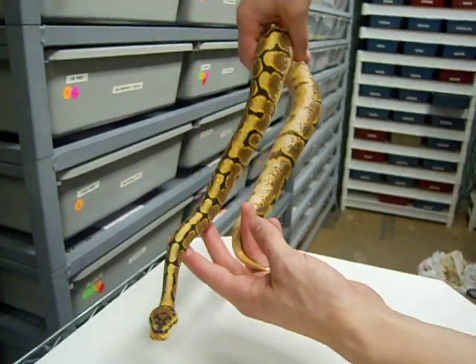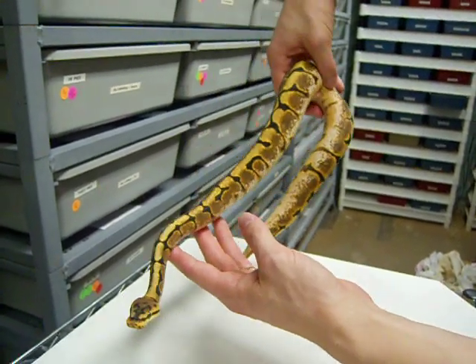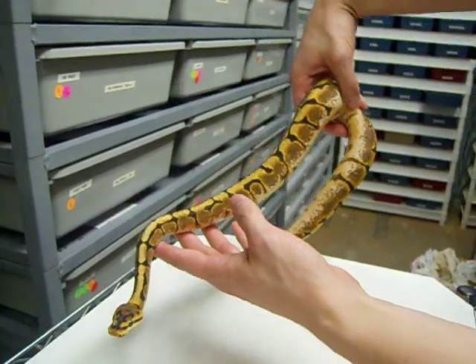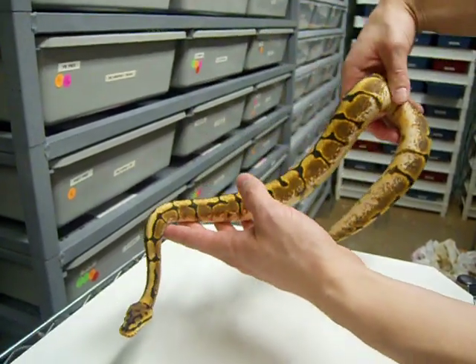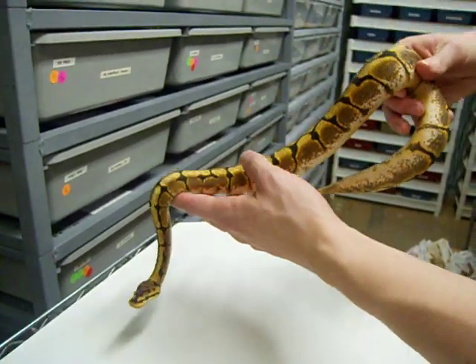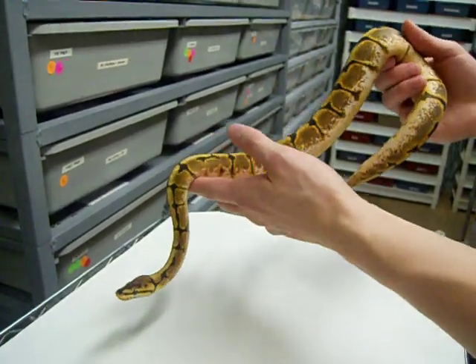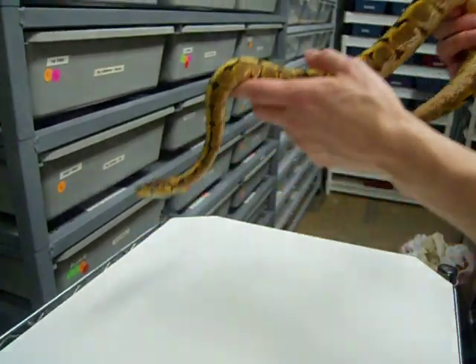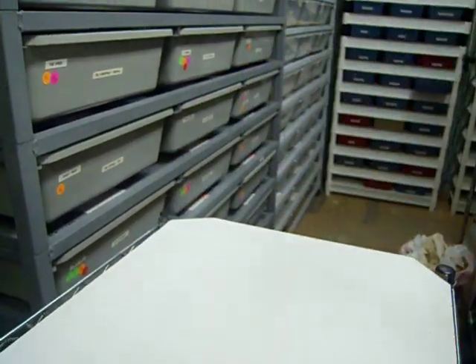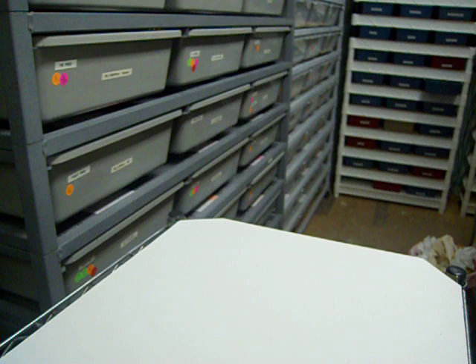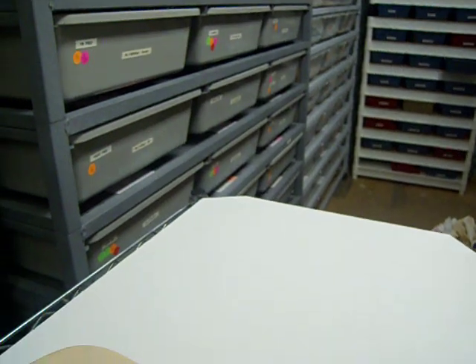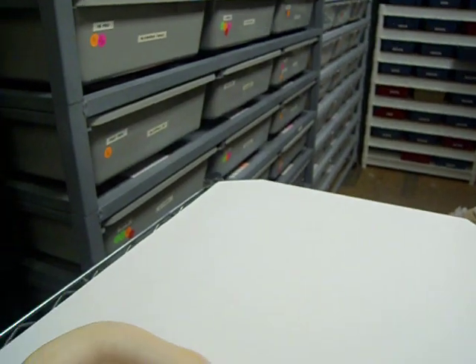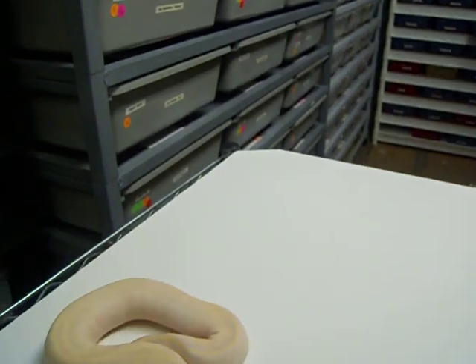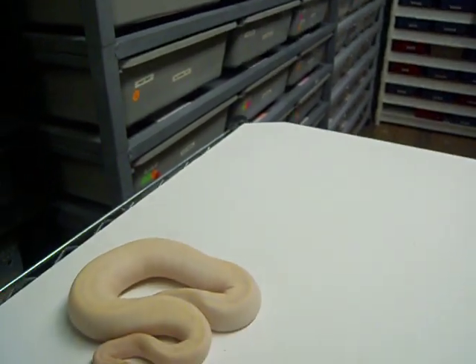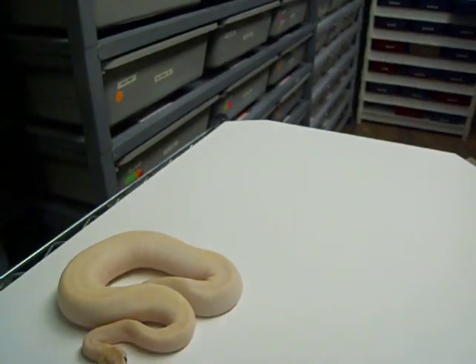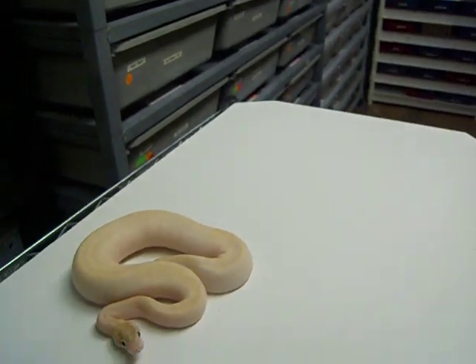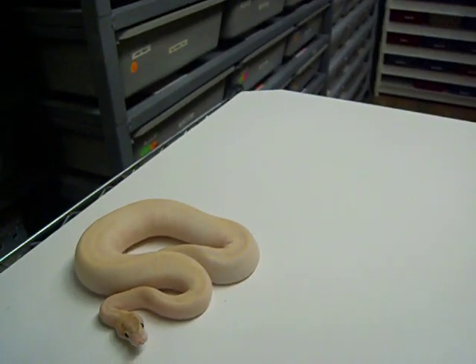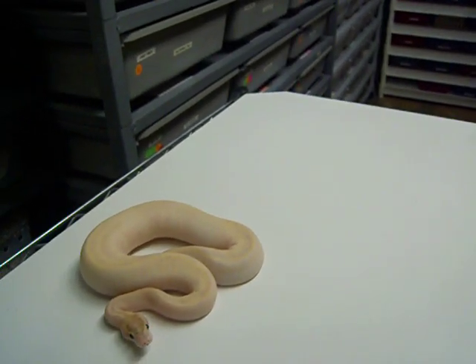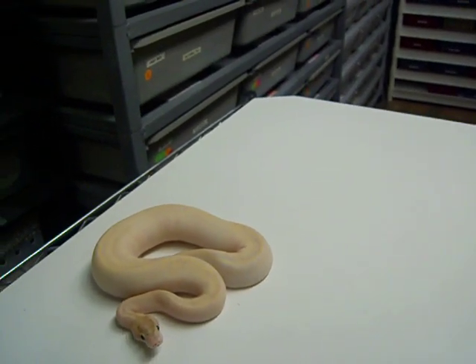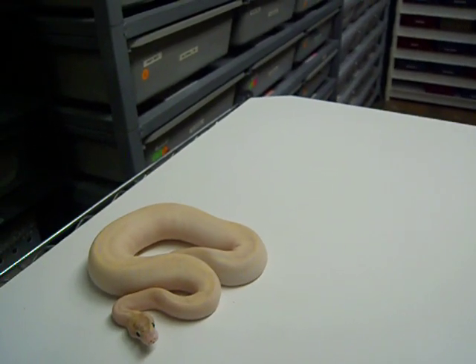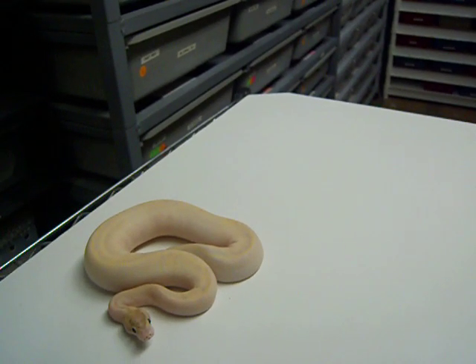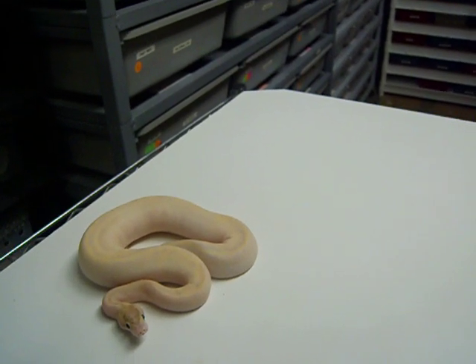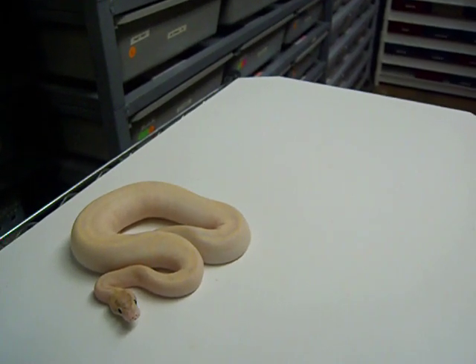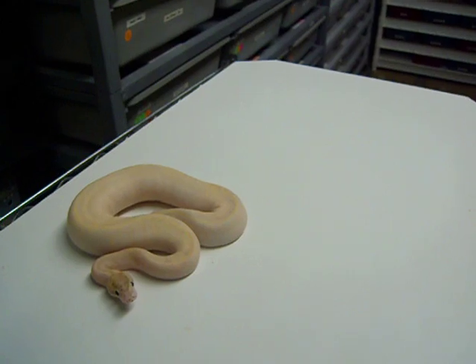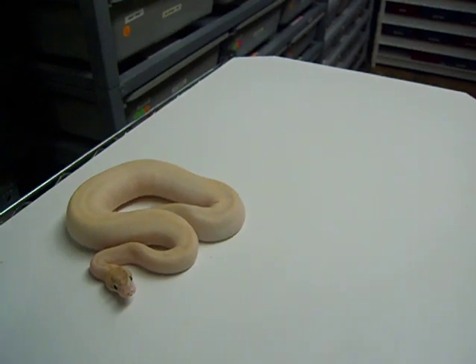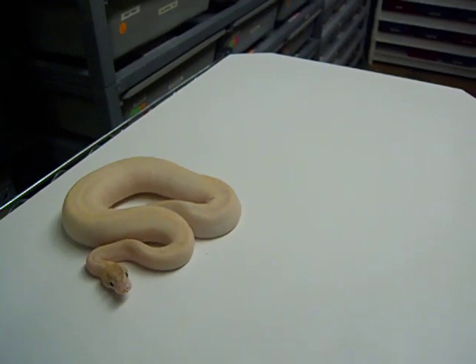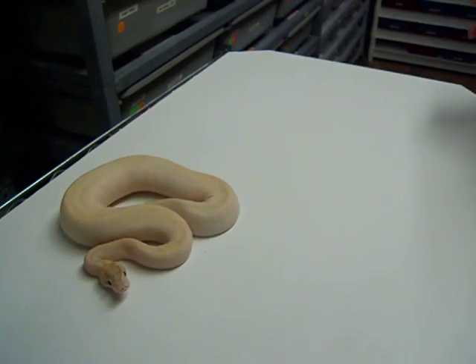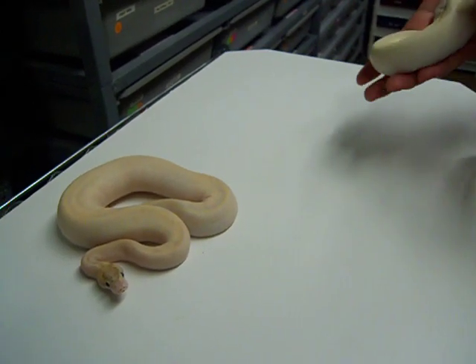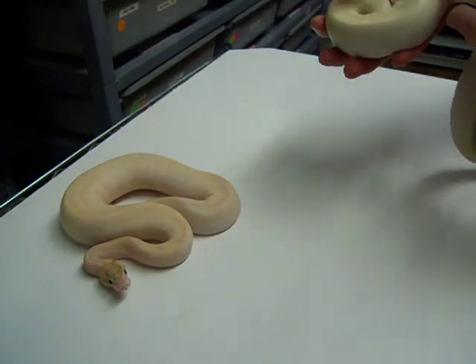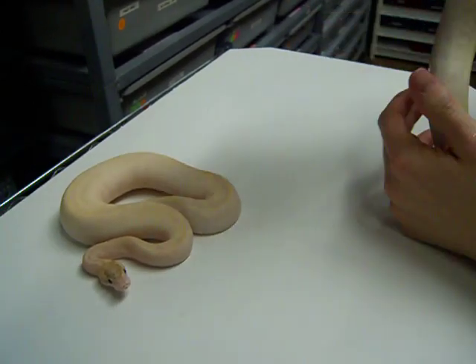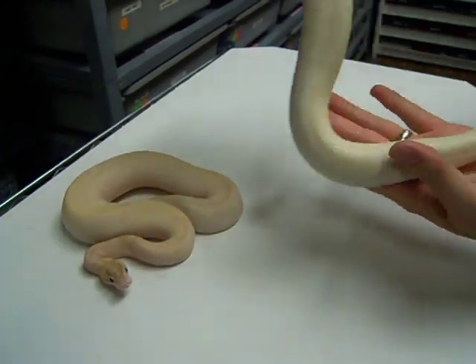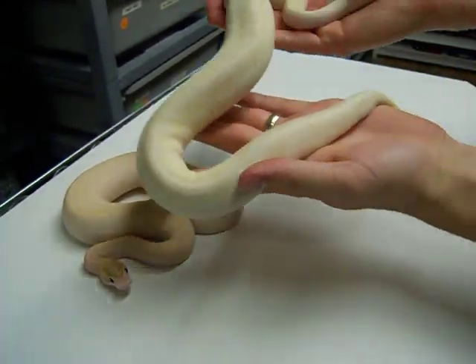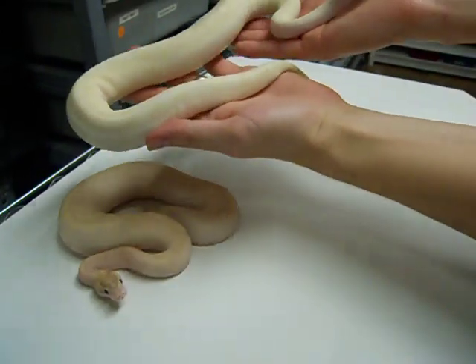Definitely a great animal to have in your collection. This is a female. And now I'm going to show you the girl of the hour — this is the ivory spider.